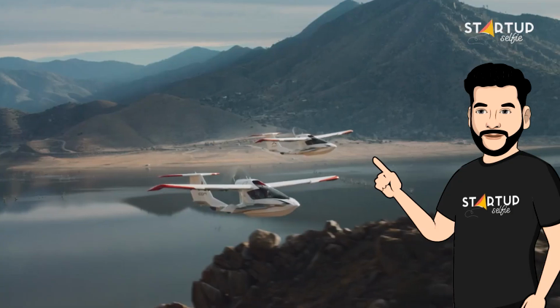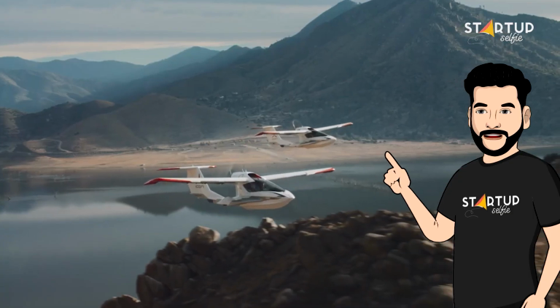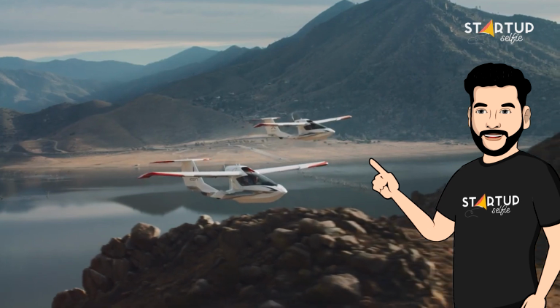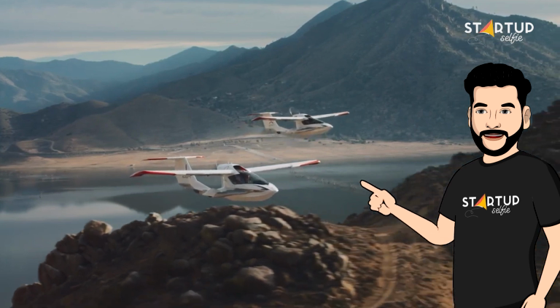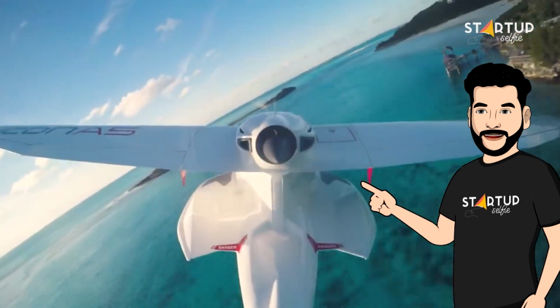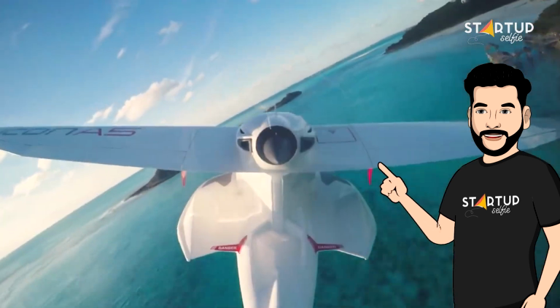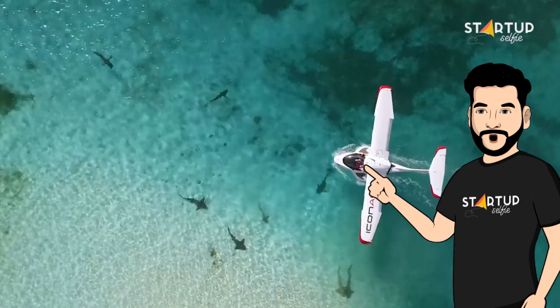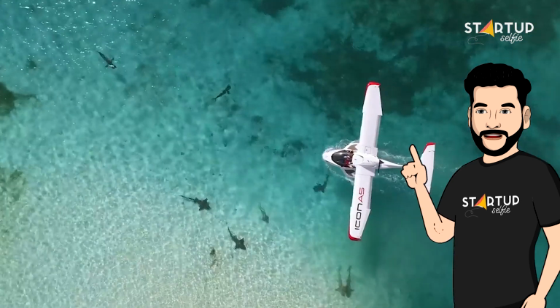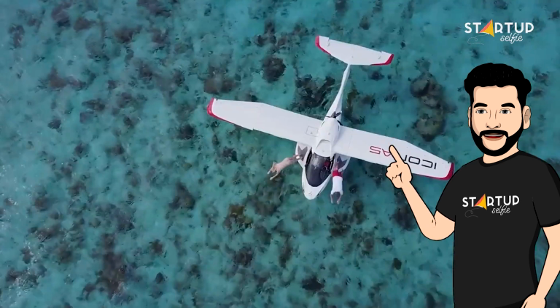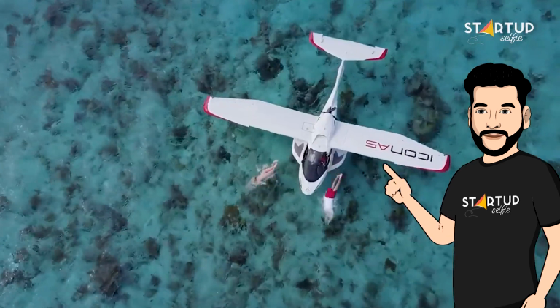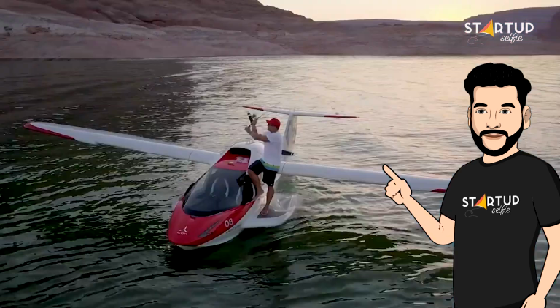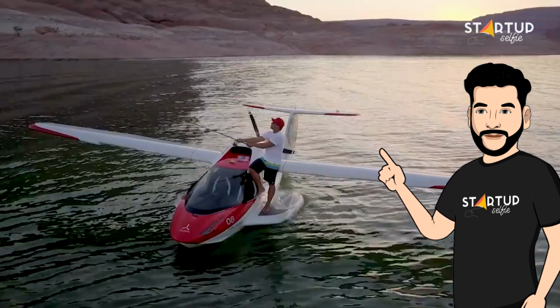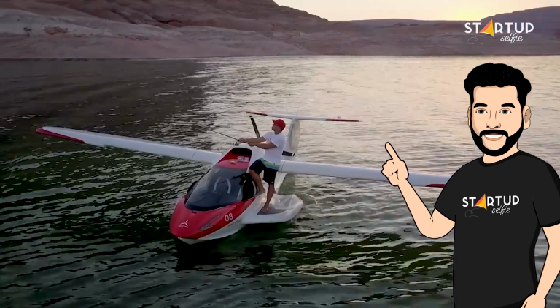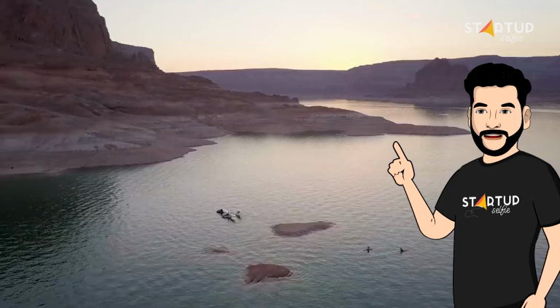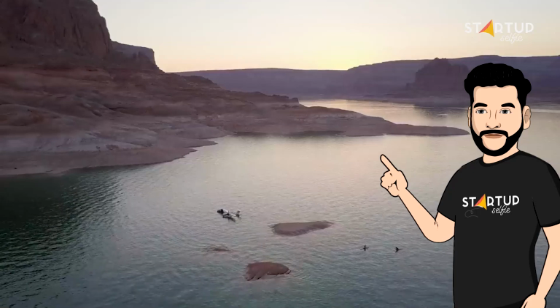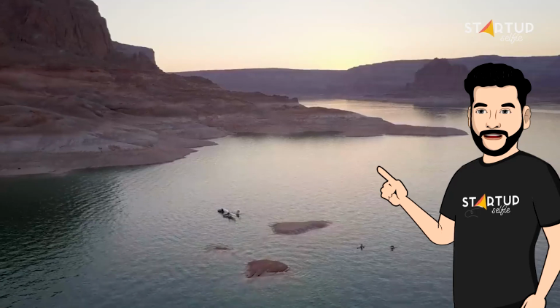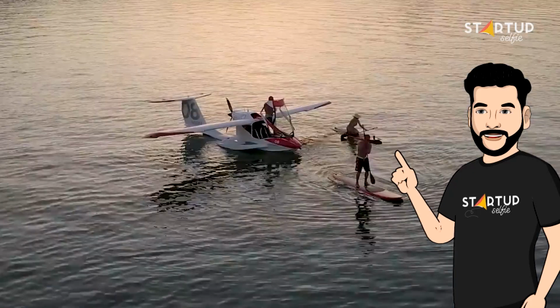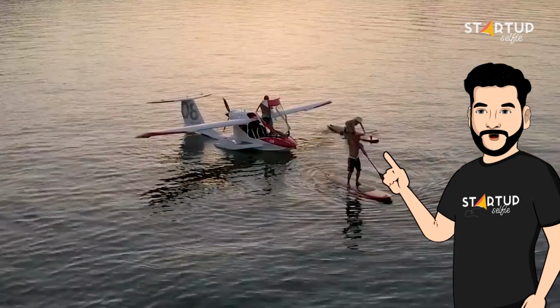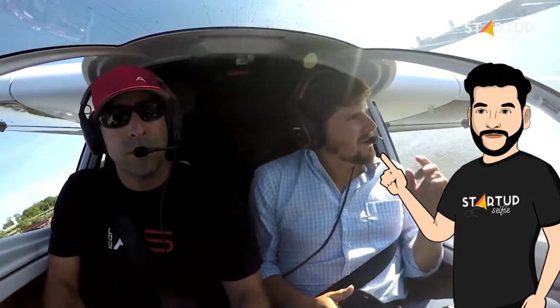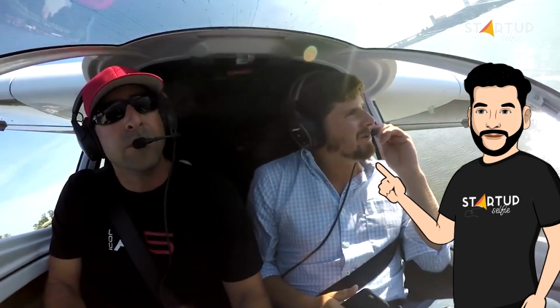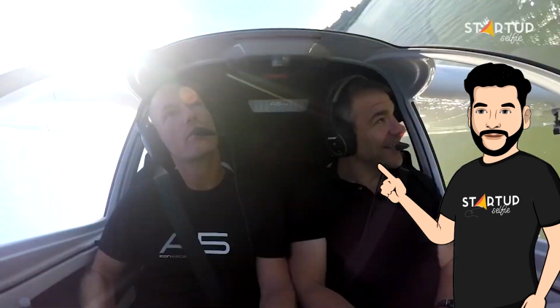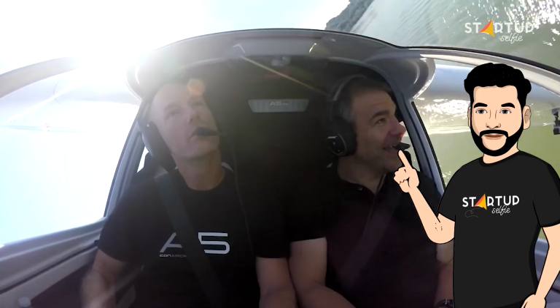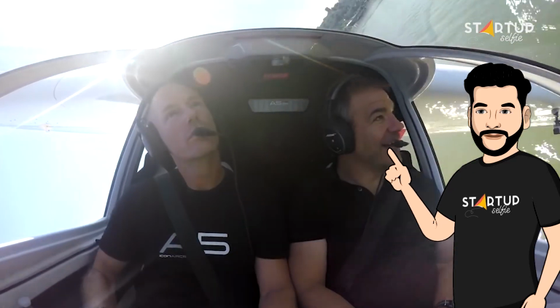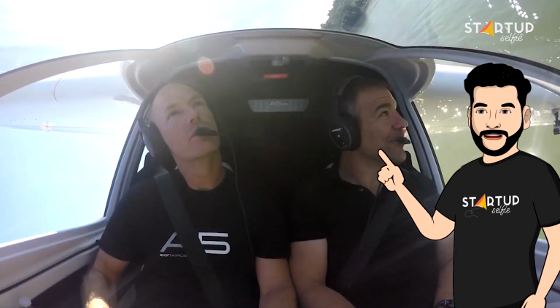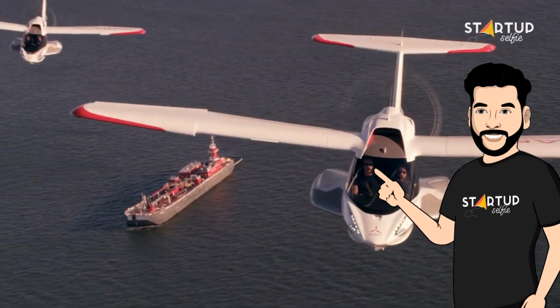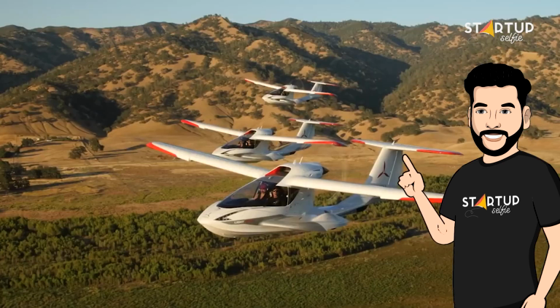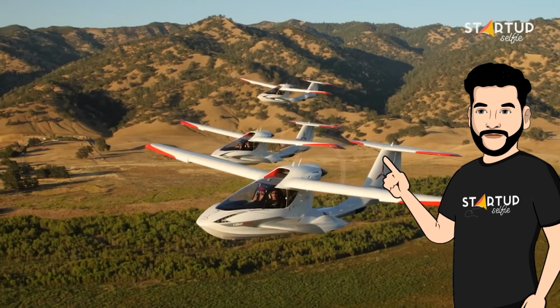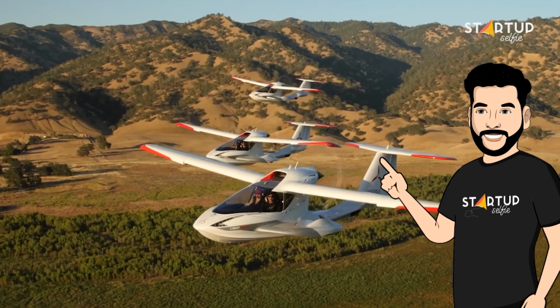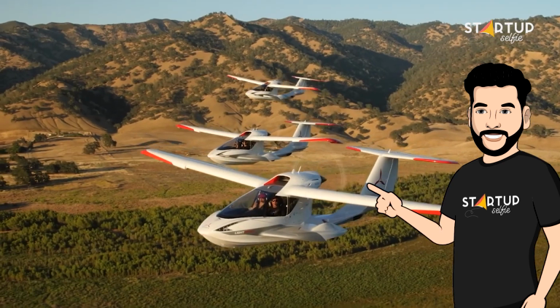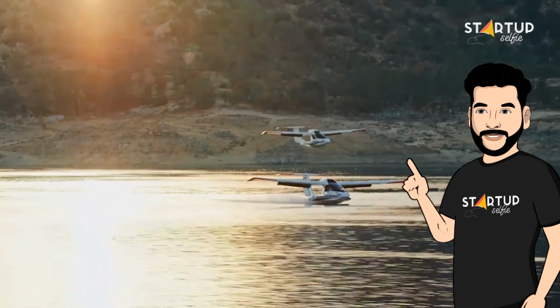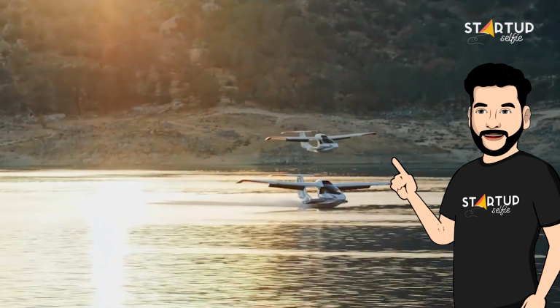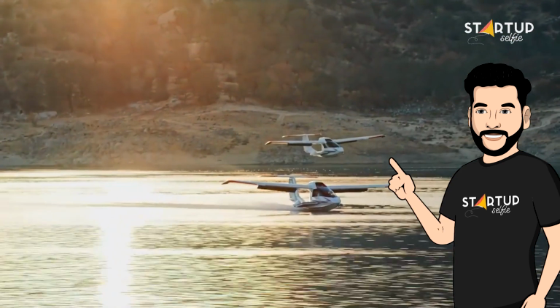Its ability to land anywhere makes it the ultimate weekend getaway vehicle. The plane is aimed at people that have no prior flight experience, and Icon runs training programs to make learning how to fly a seaplane safe.